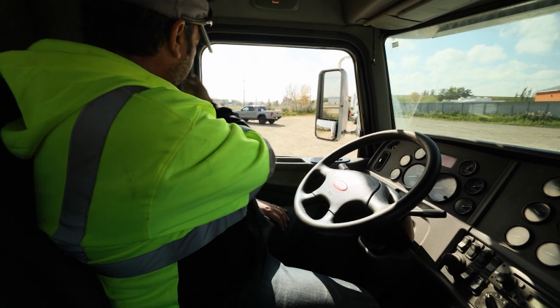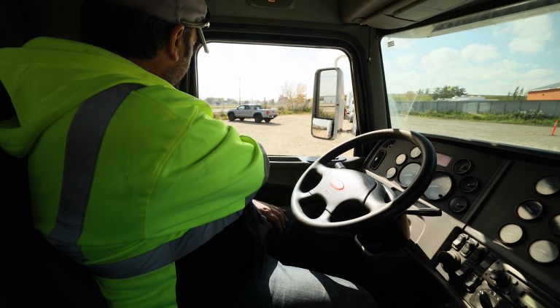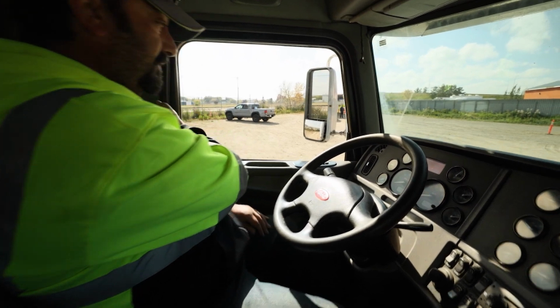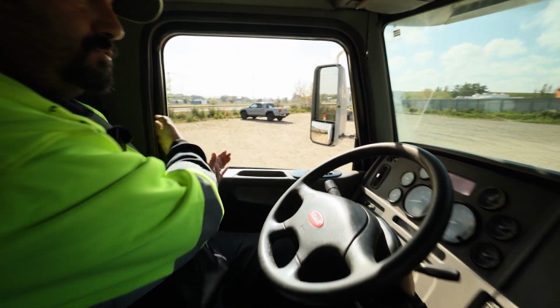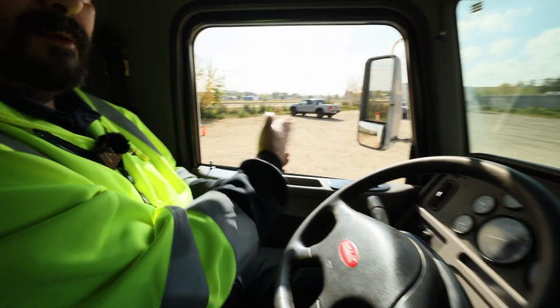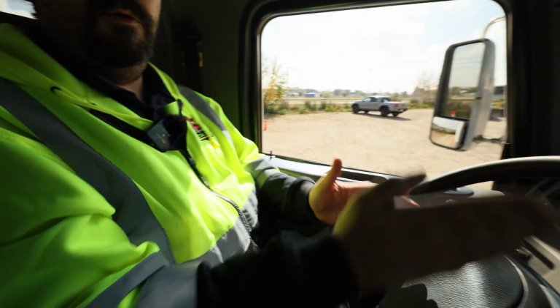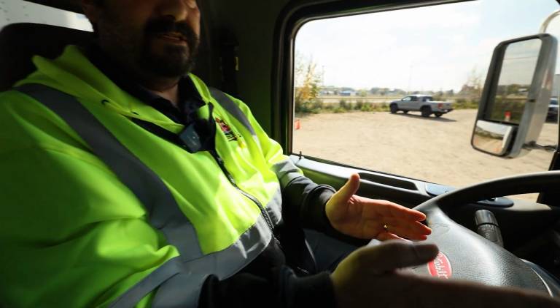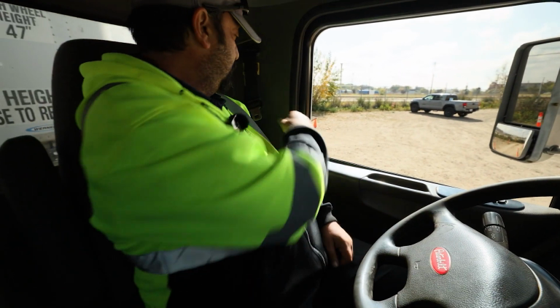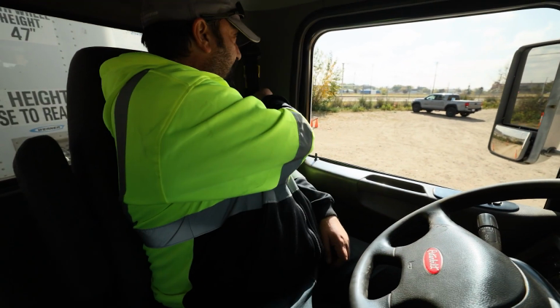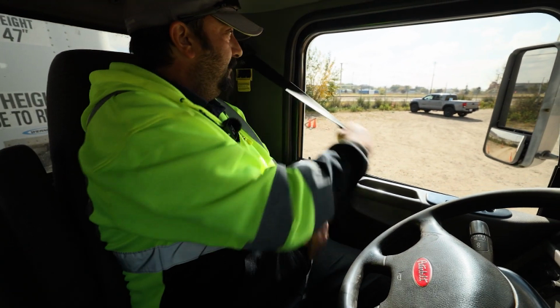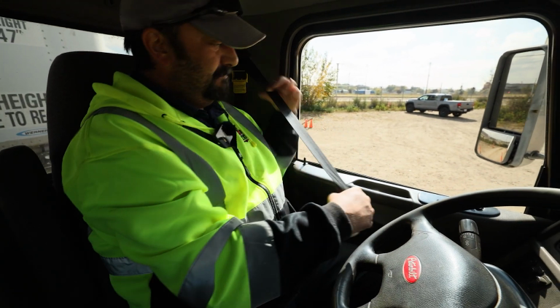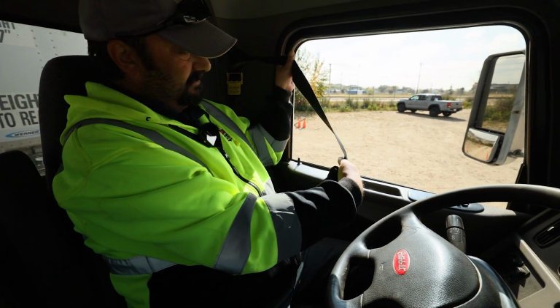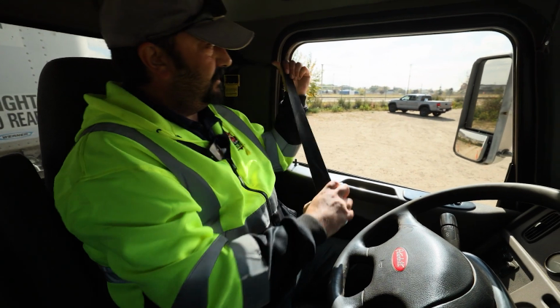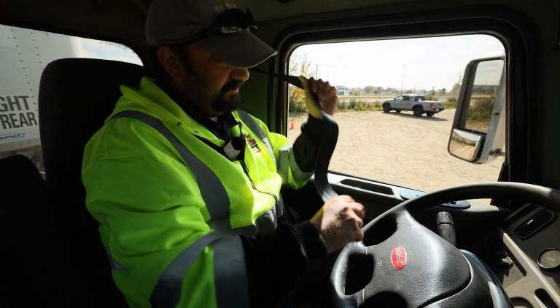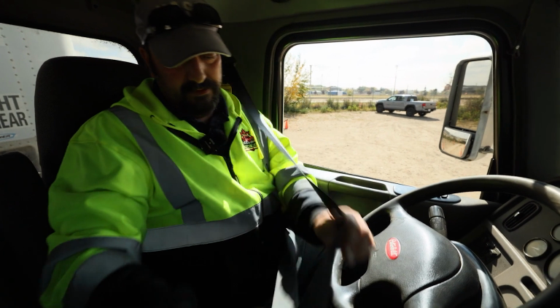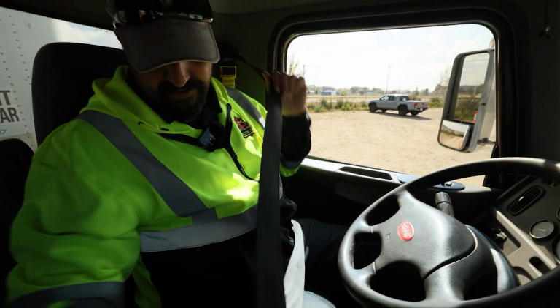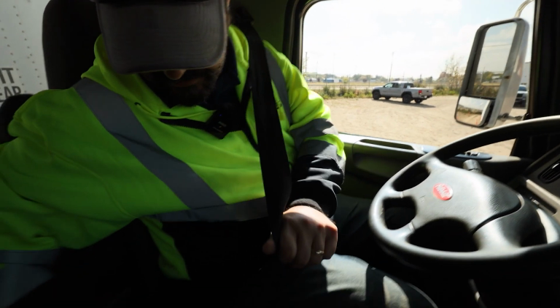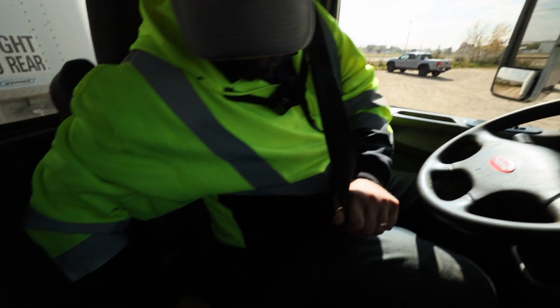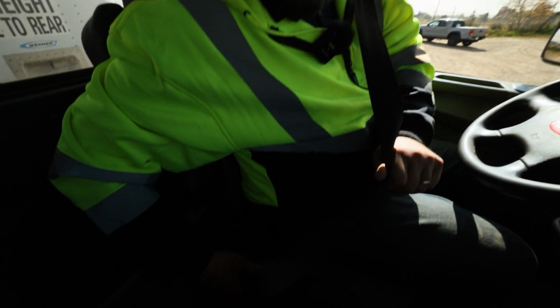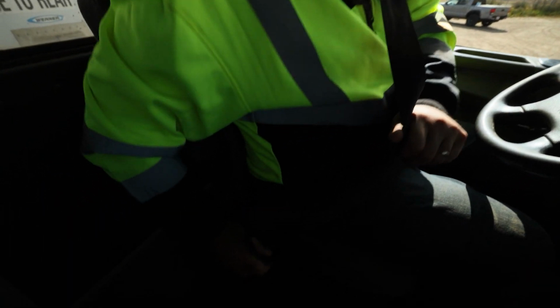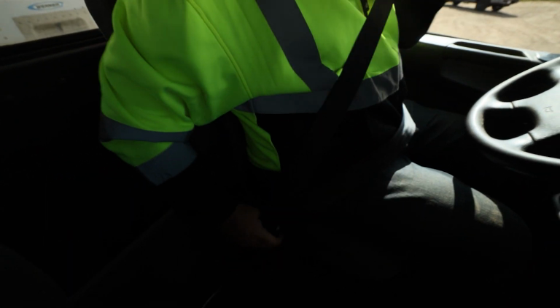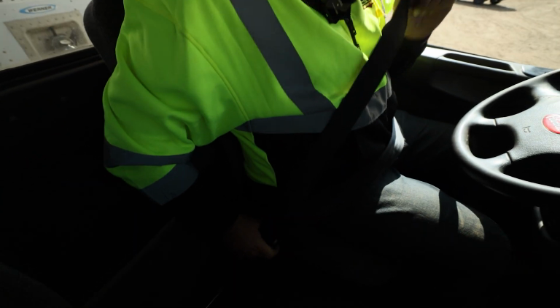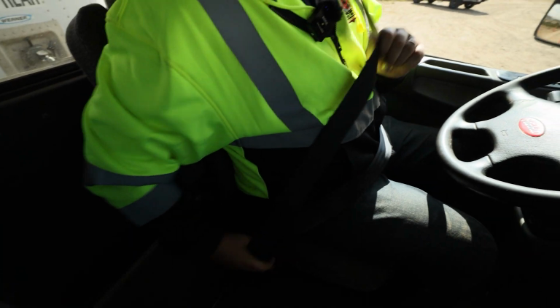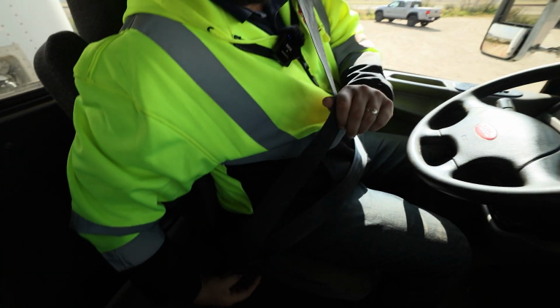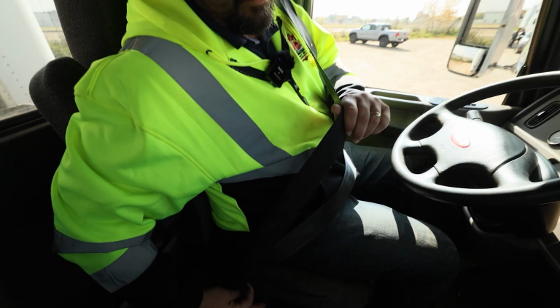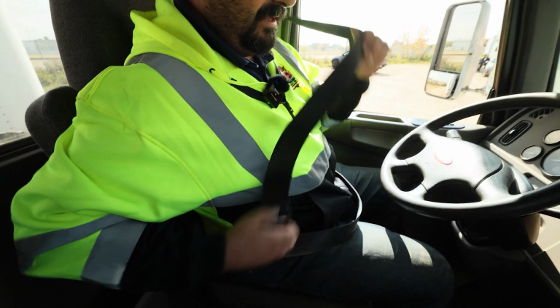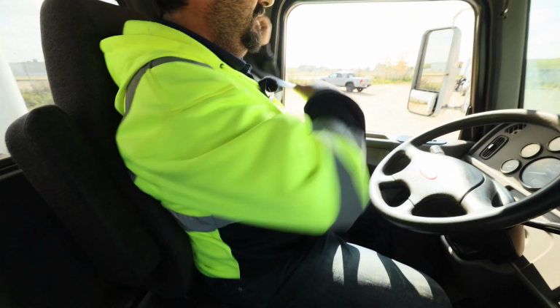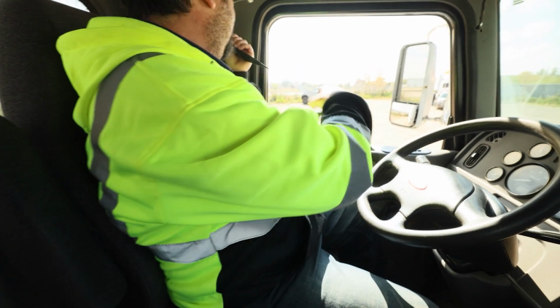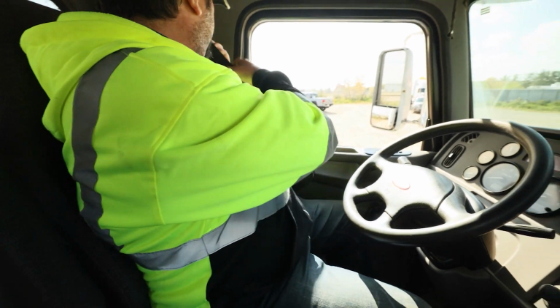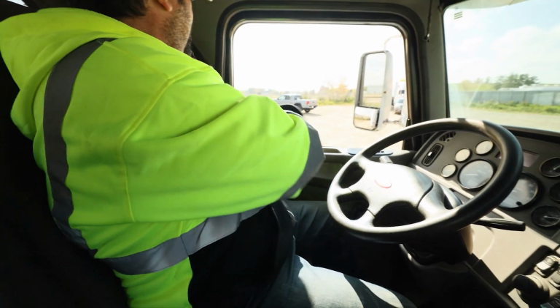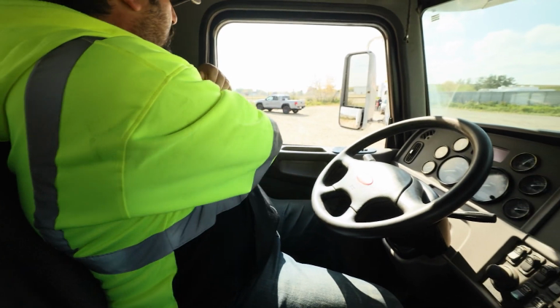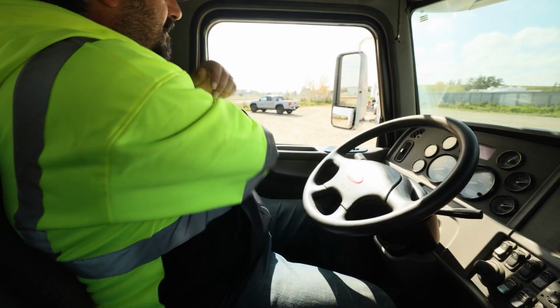I start at the seatbelt here and just work my way around once. I'm going to verify my seatbelt is in good condition, that it functions safely and releases. And I'll work my way around.